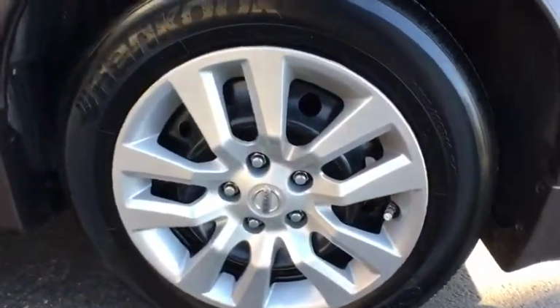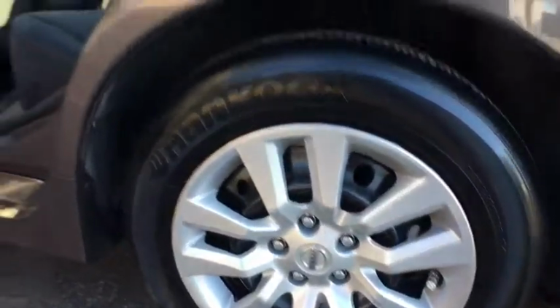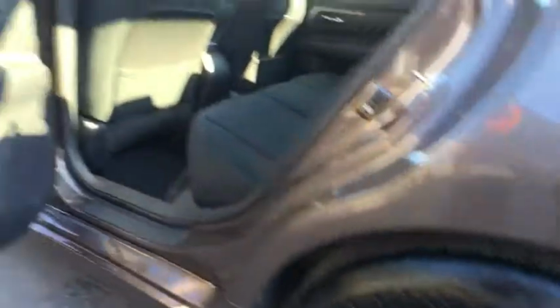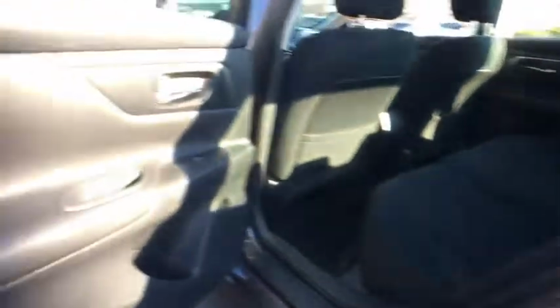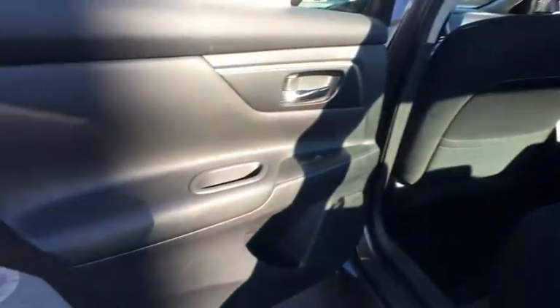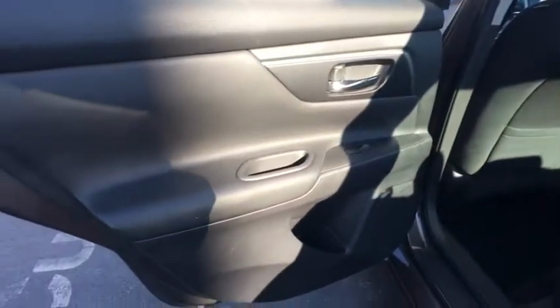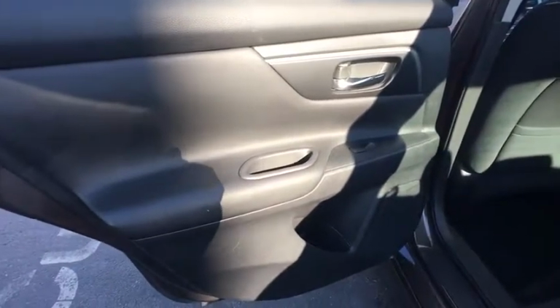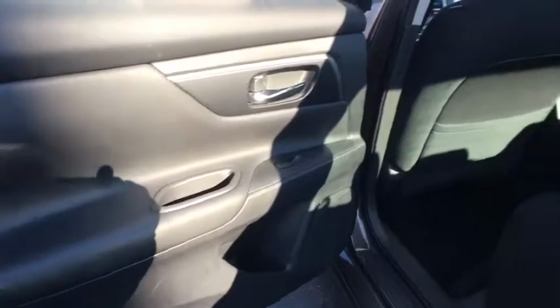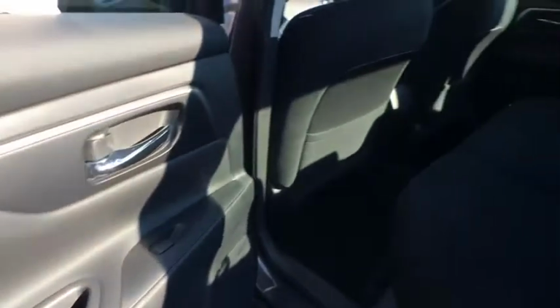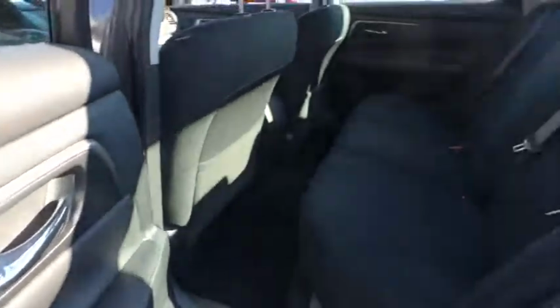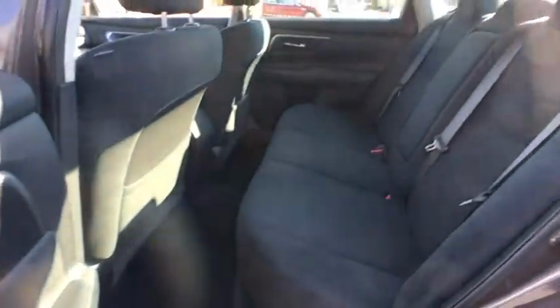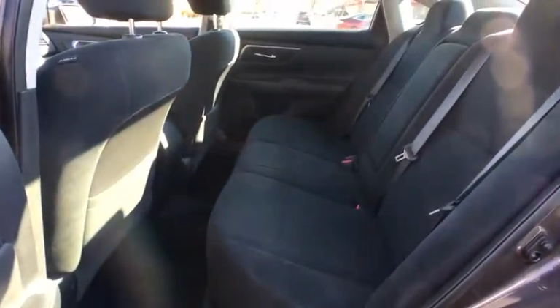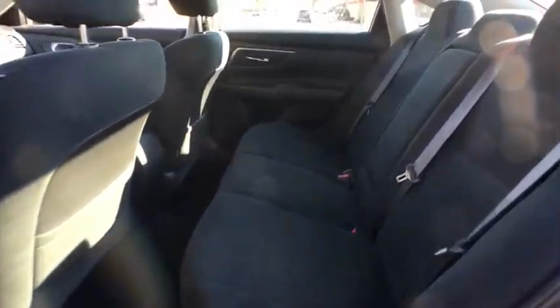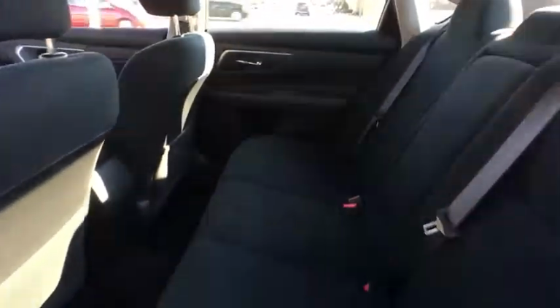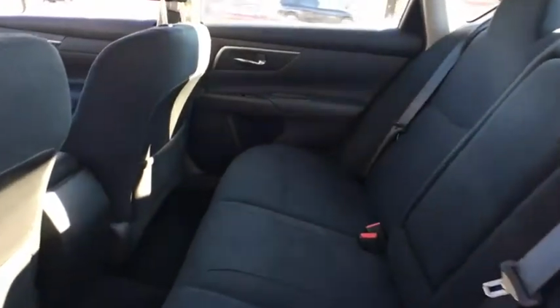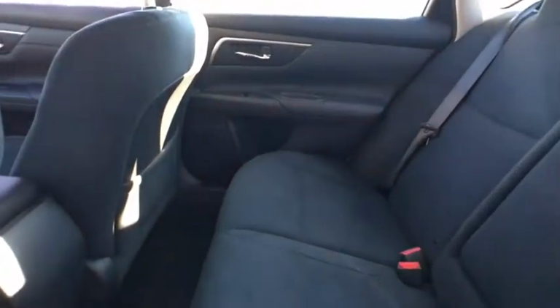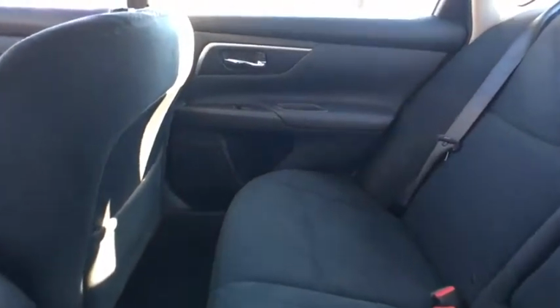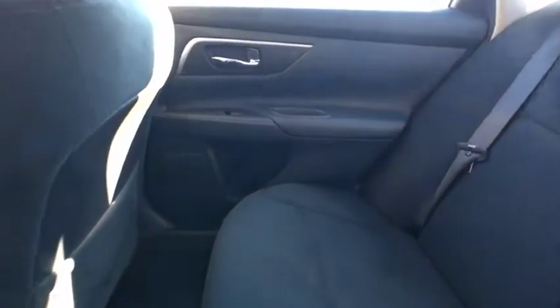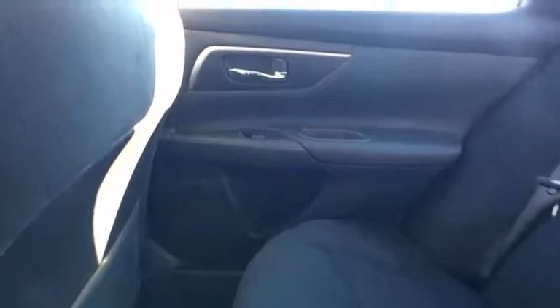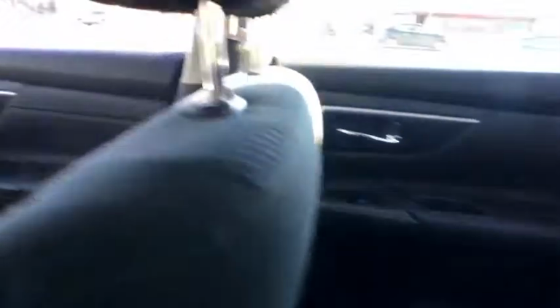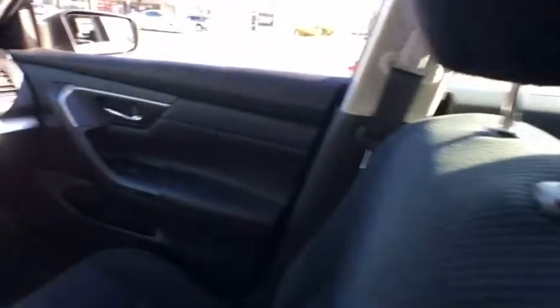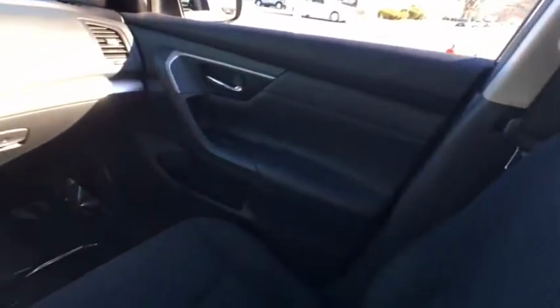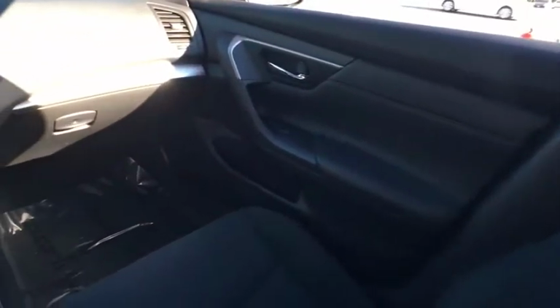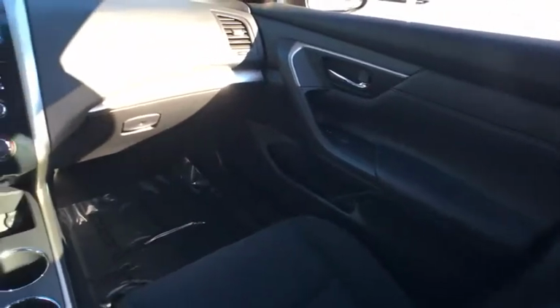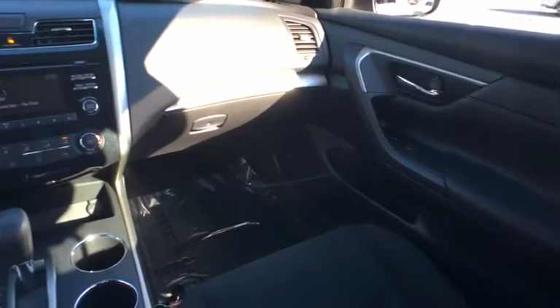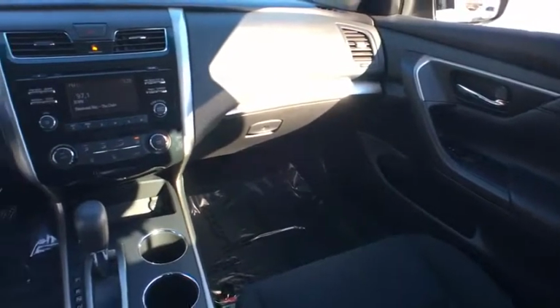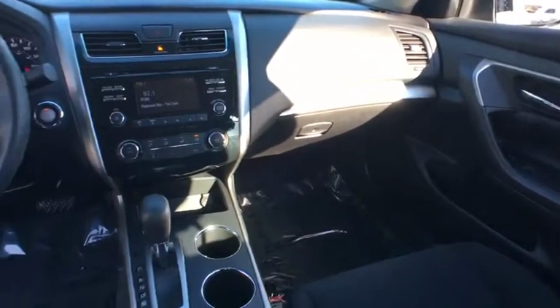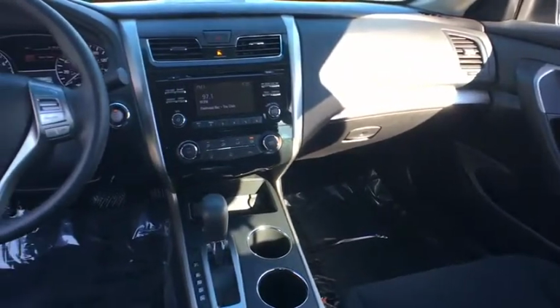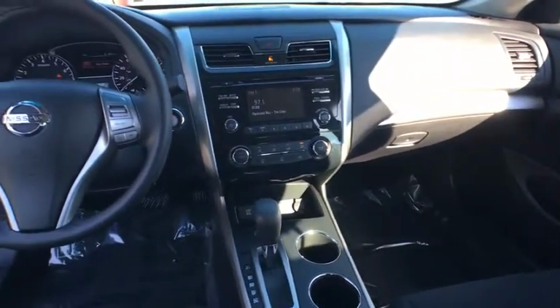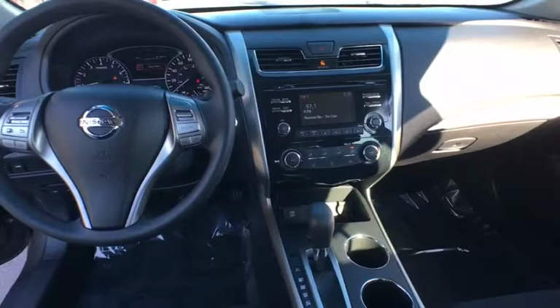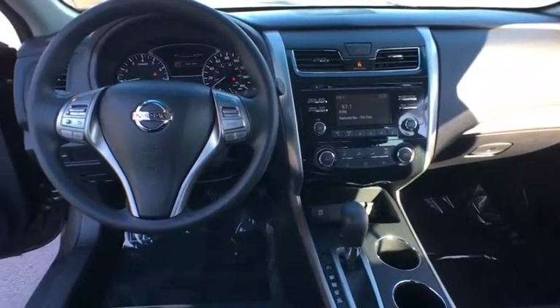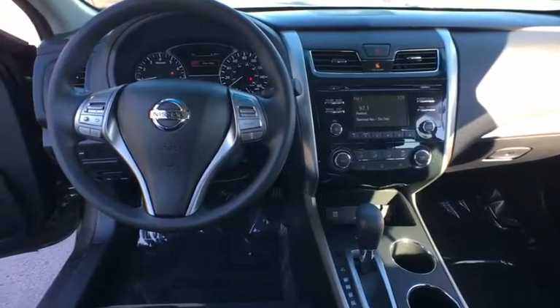Here are some of this vehicle's great options: stability control, keyless entry, traction control, anti-lock braking system, steering wheel audio controls, Bluetooth, power steering, adjustable steering wheel, four-wheel disc brakes, keyless start.